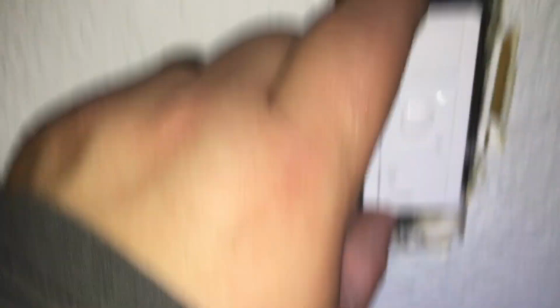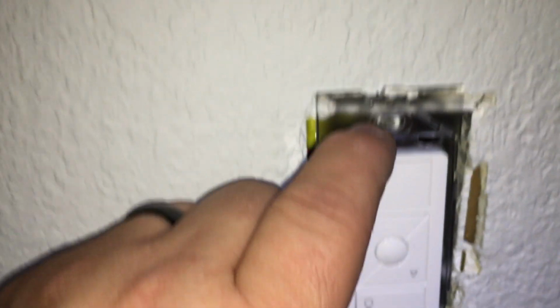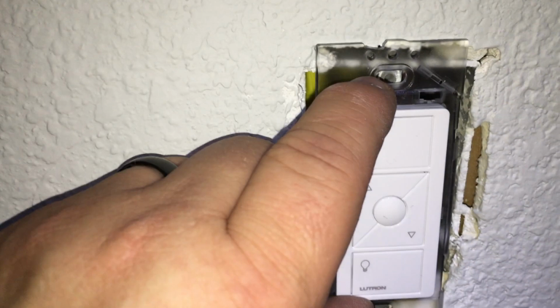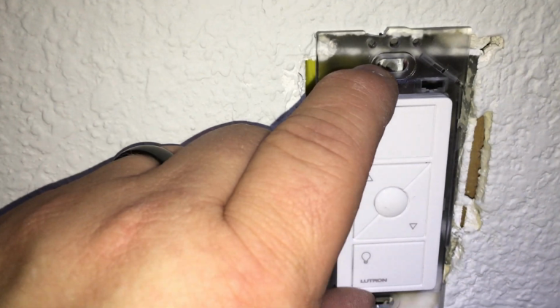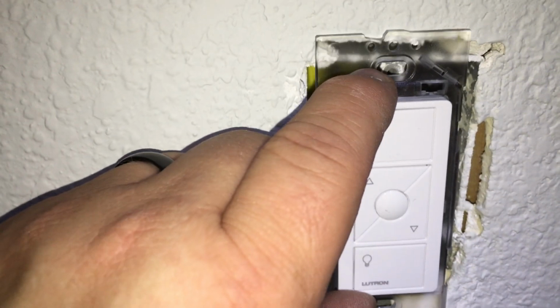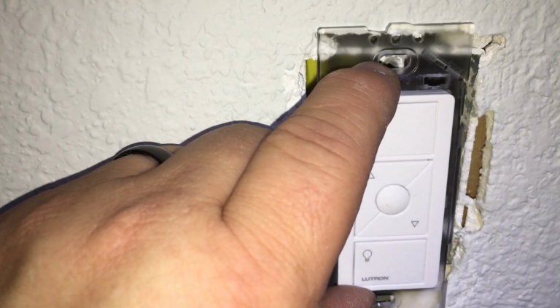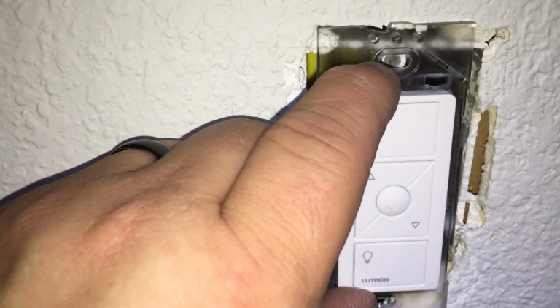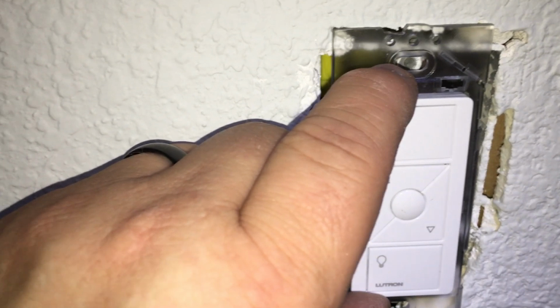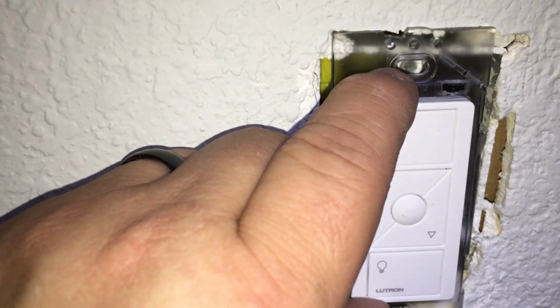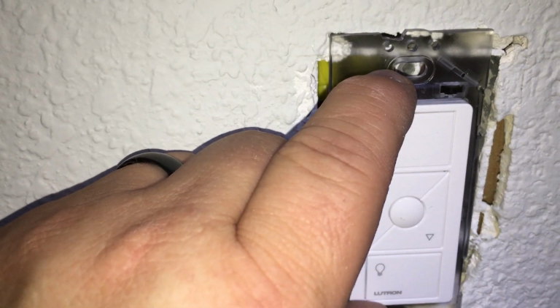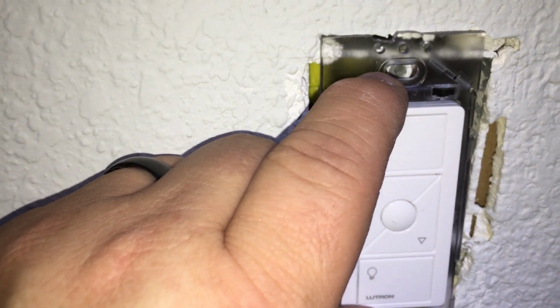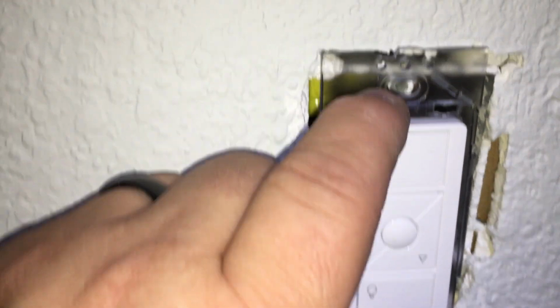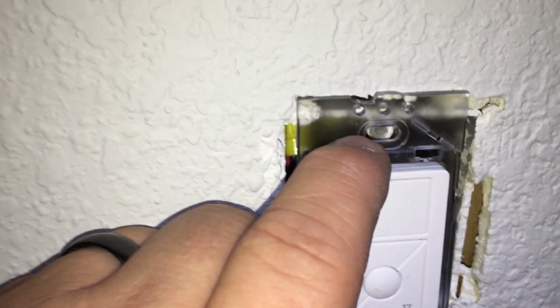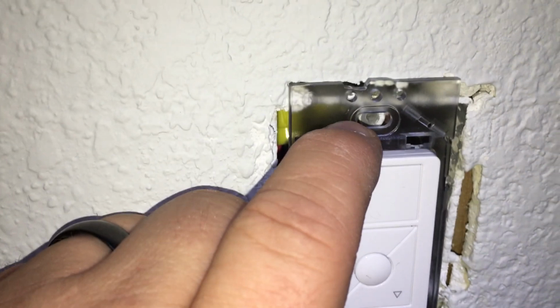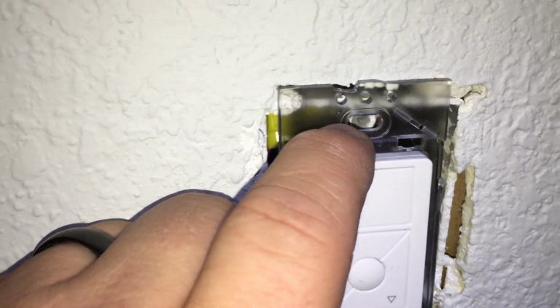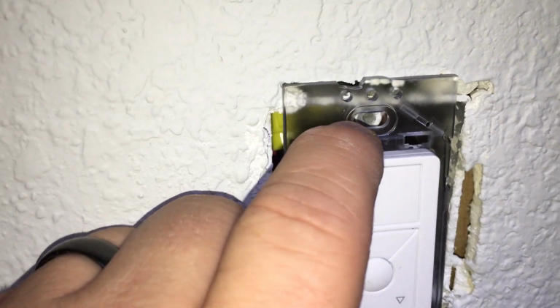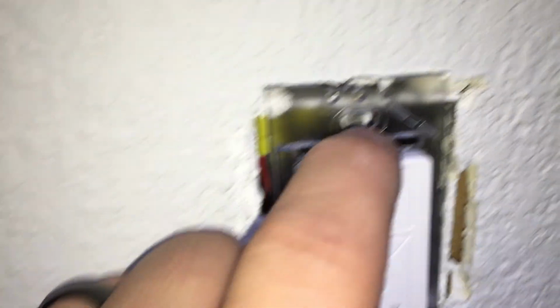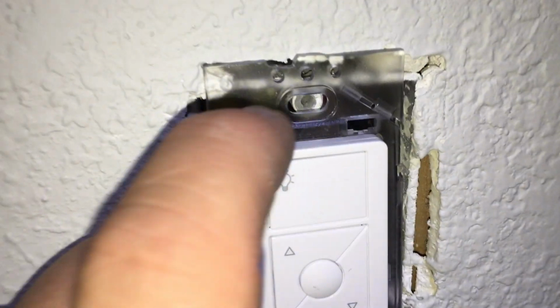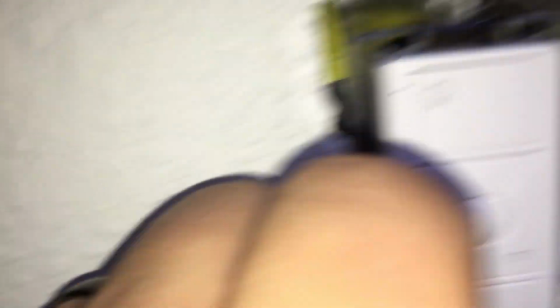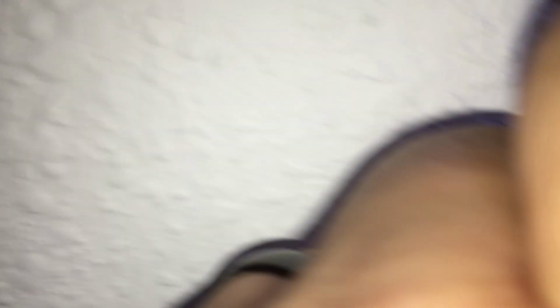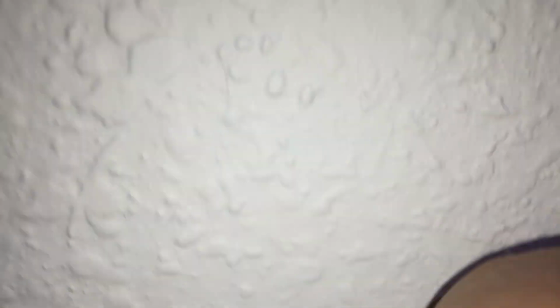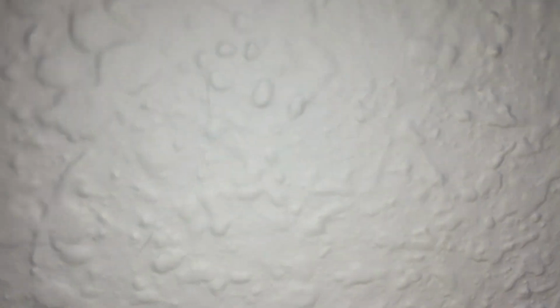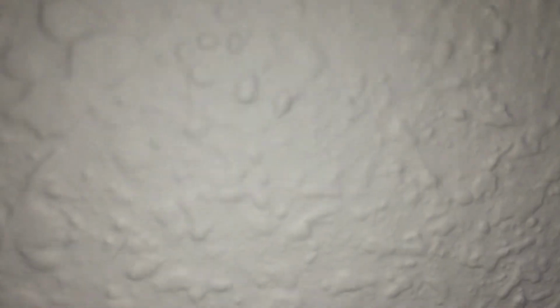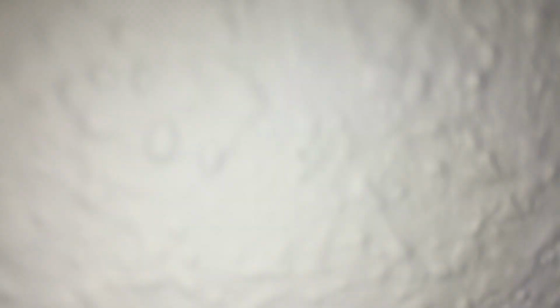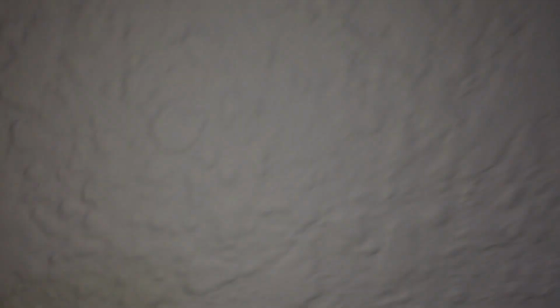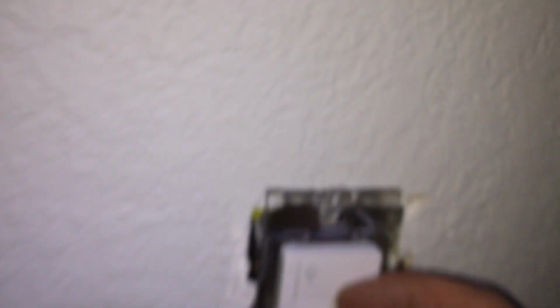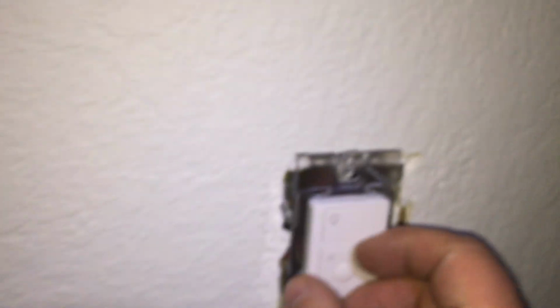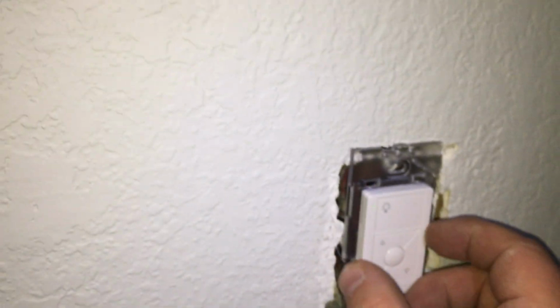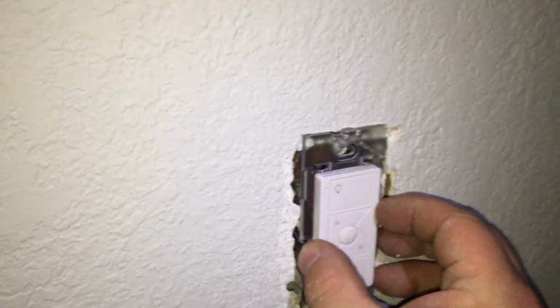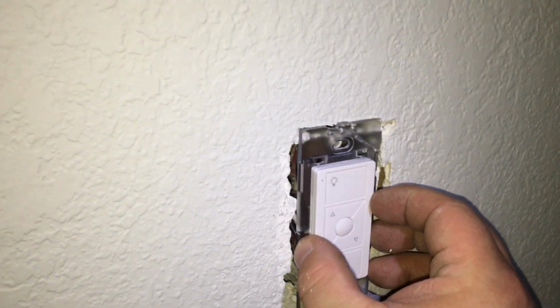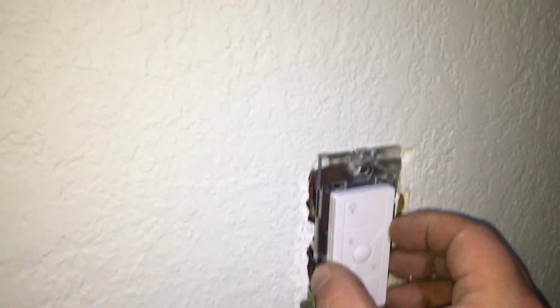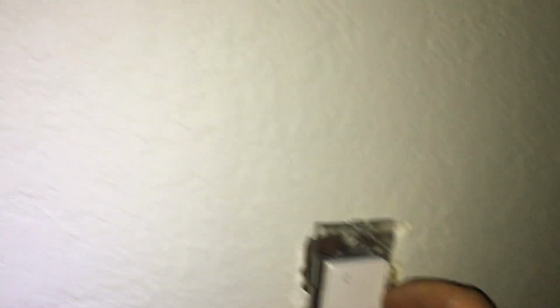I'm going to mount it right there. Stick with me if you want, or you can sign off now — it's not going to be much more exciting, we're just going to screw it in place.